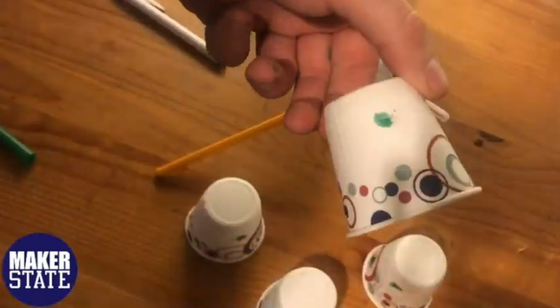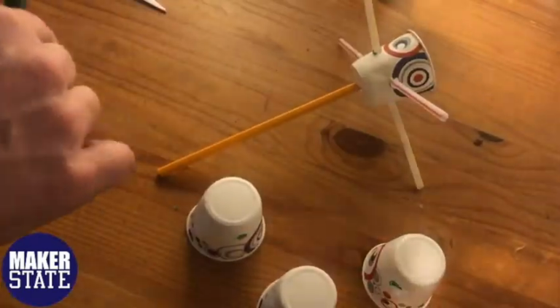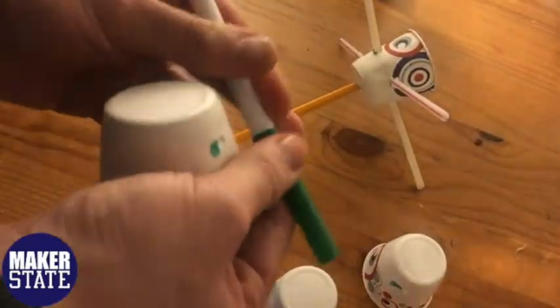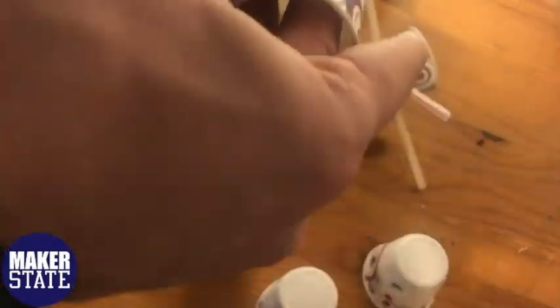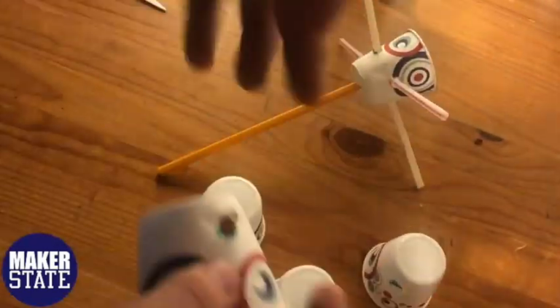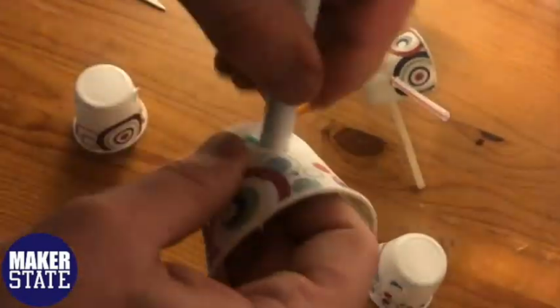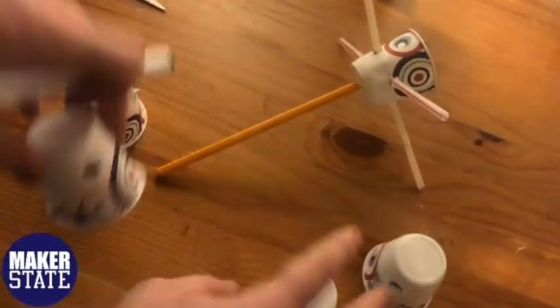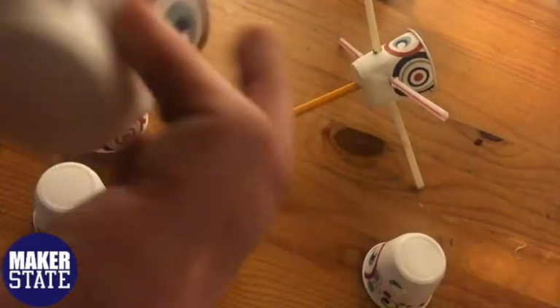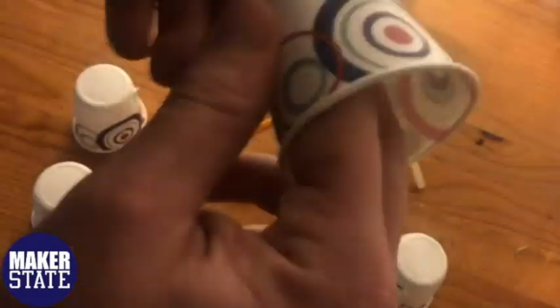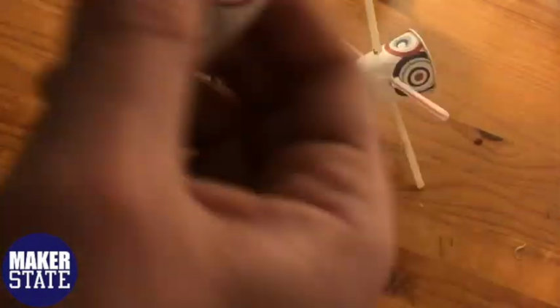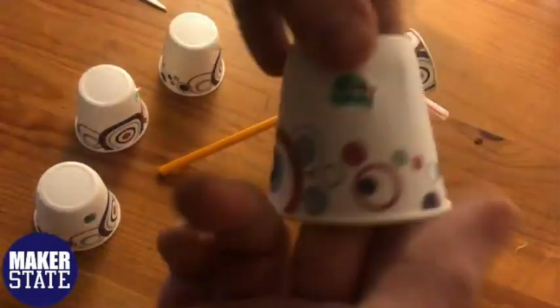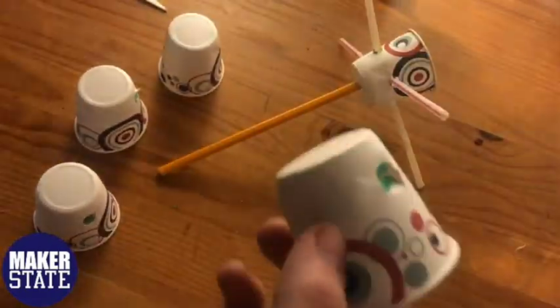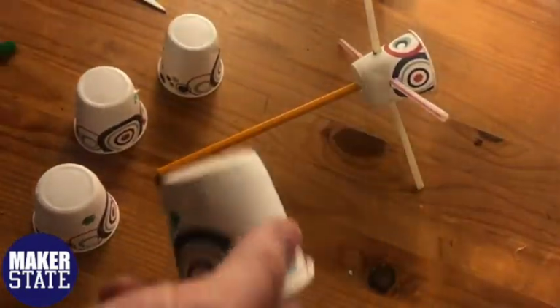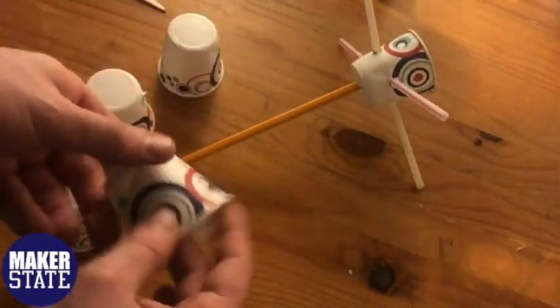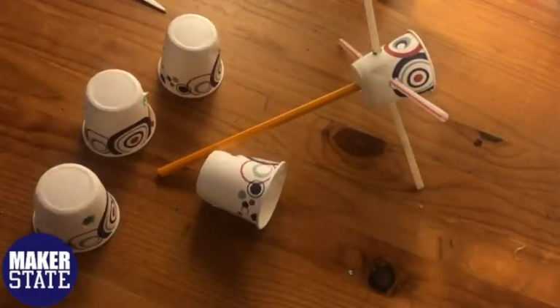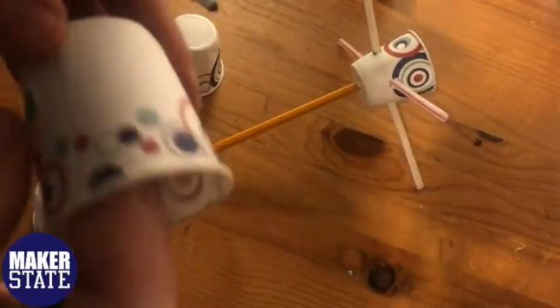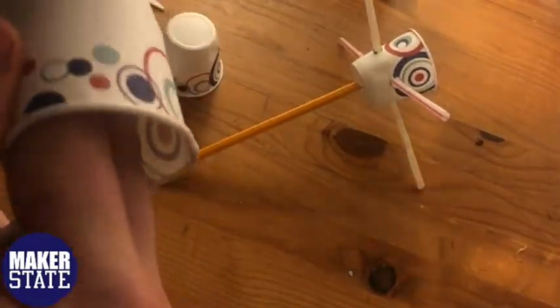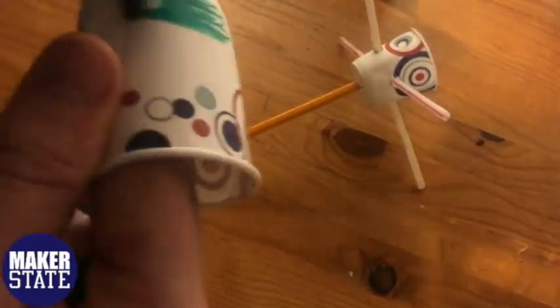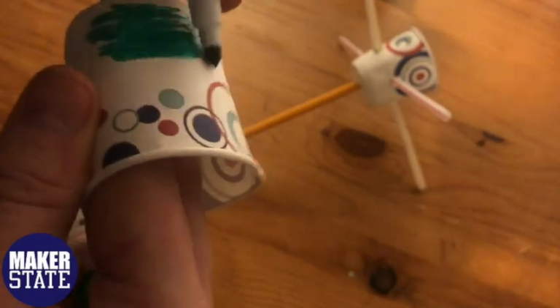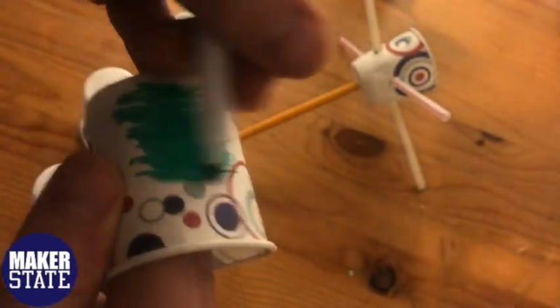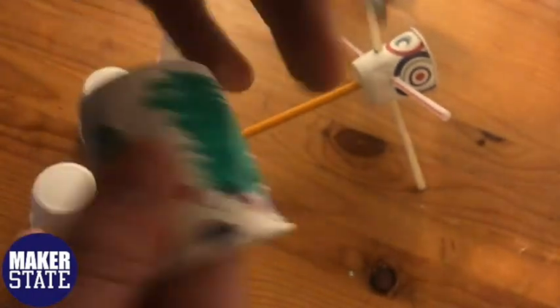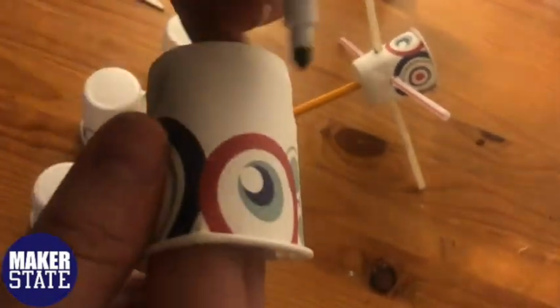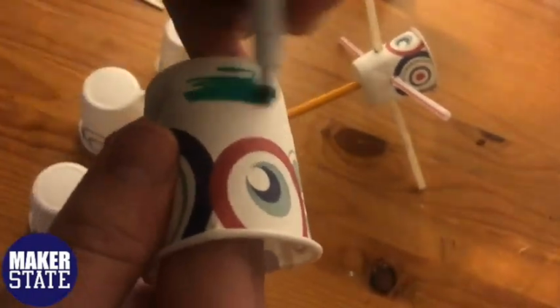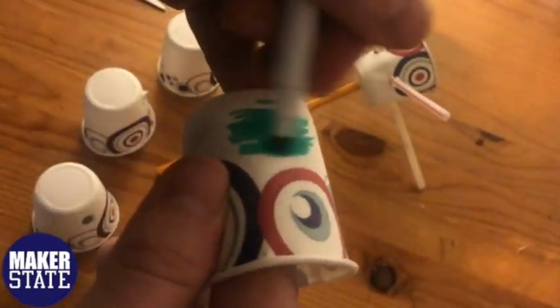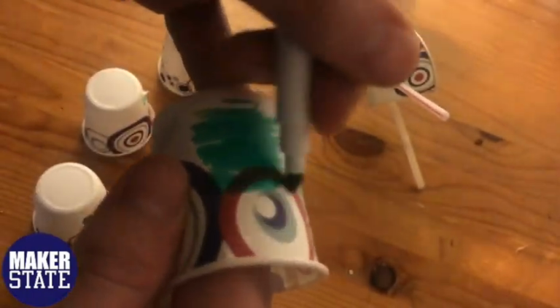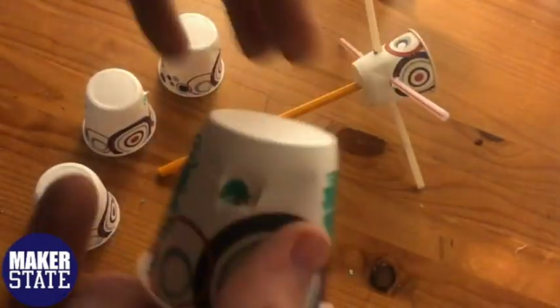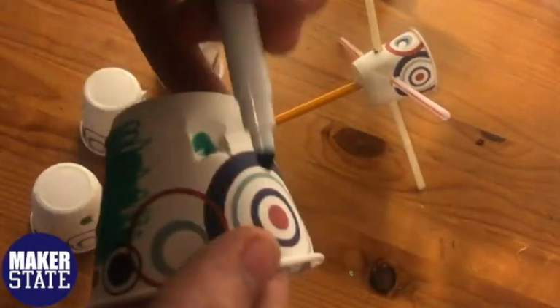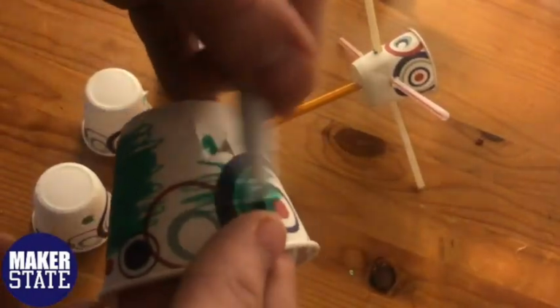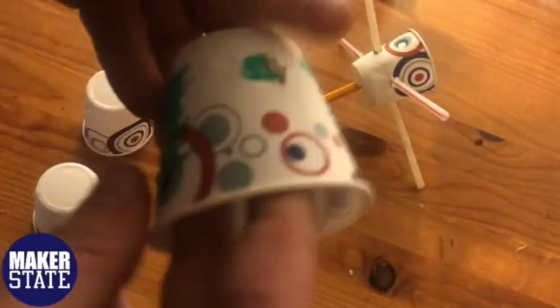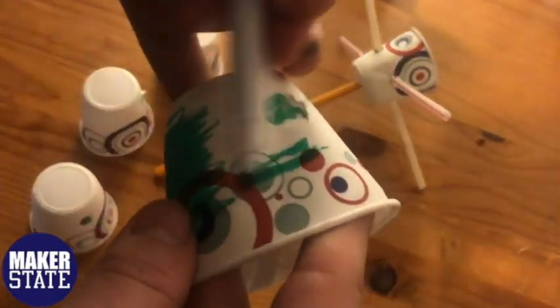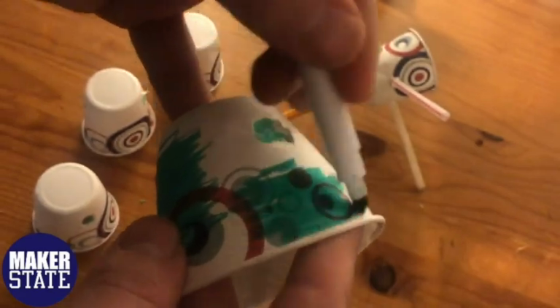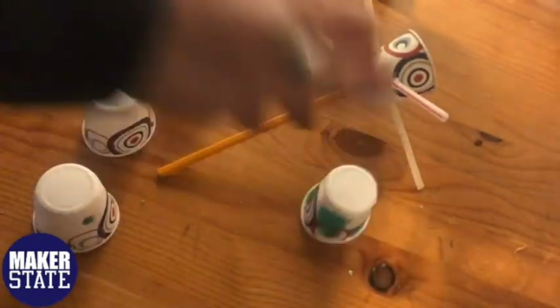Similar to our base cup, we're going to take the marker and make sure that each hole we've punched through is wide enough for the straws to pull through. Lastly, before we attach our cups, we're going to take one cup and cover it with a marker so that we can measure whenever there's a complete rotation of the anemometer.